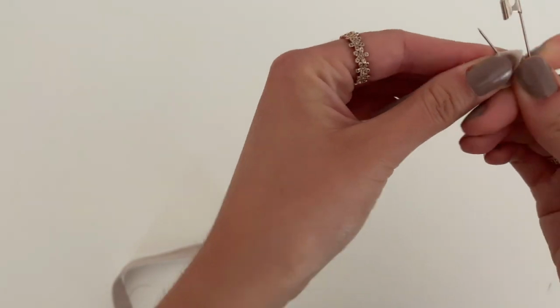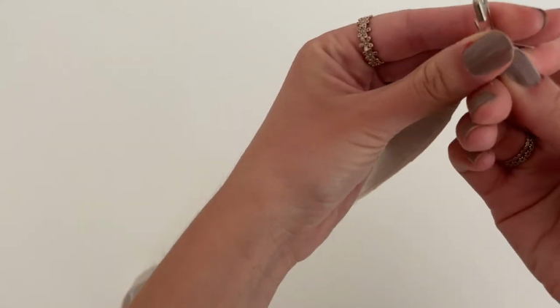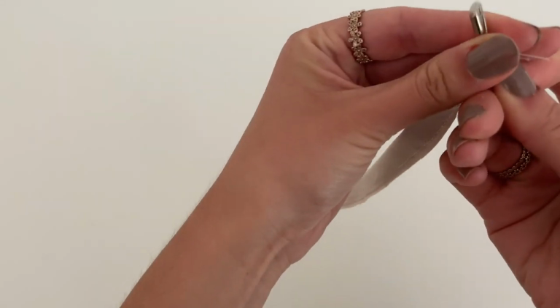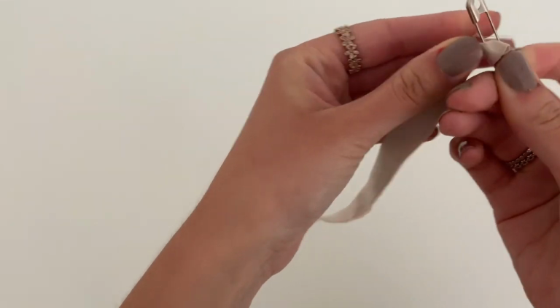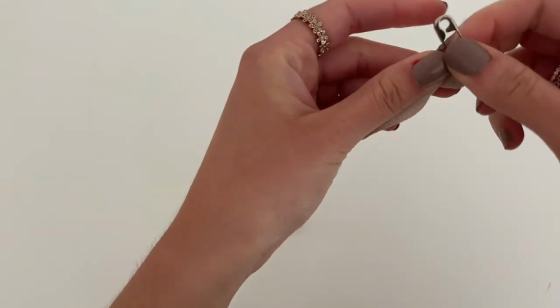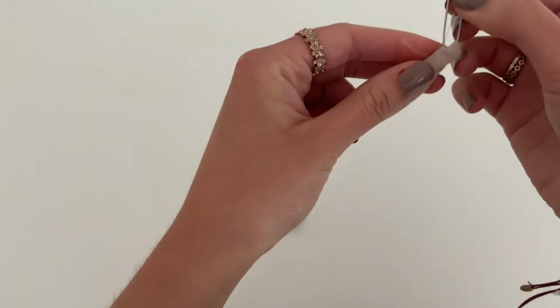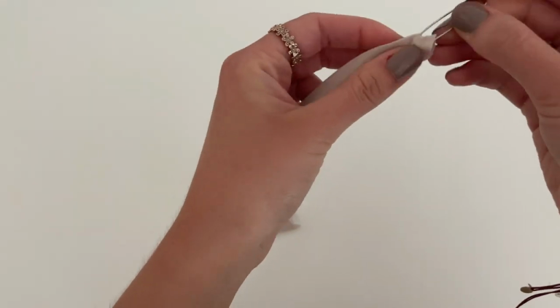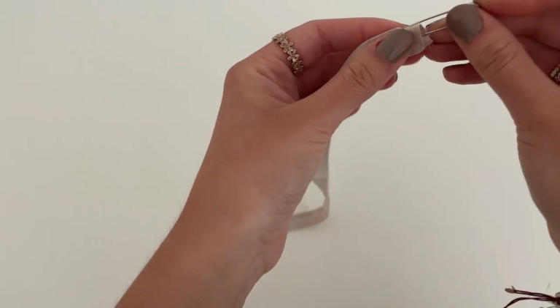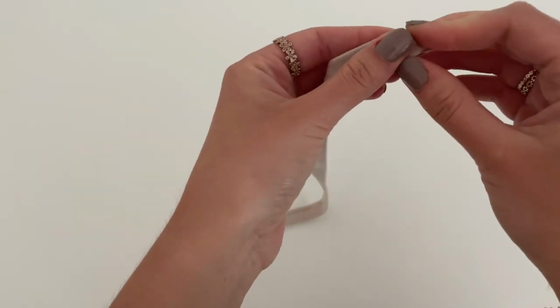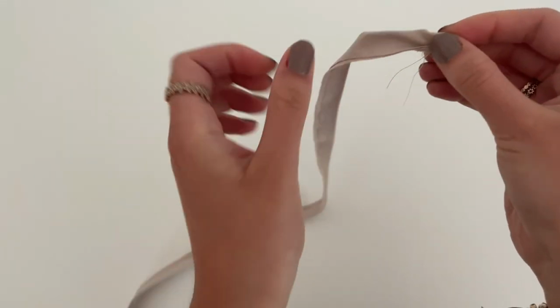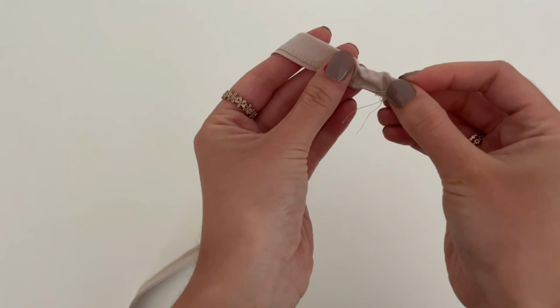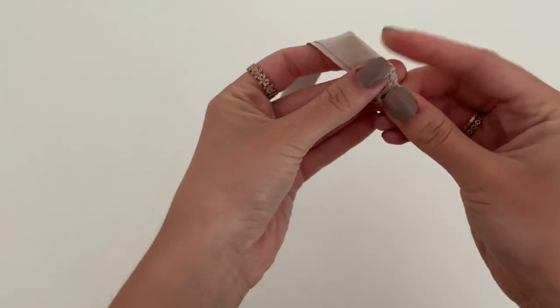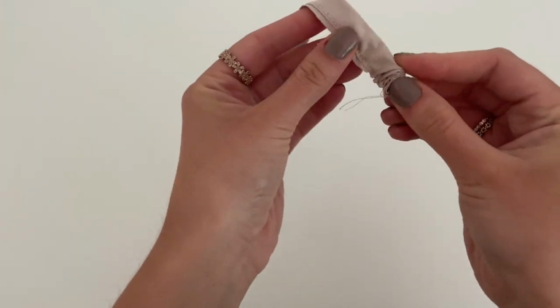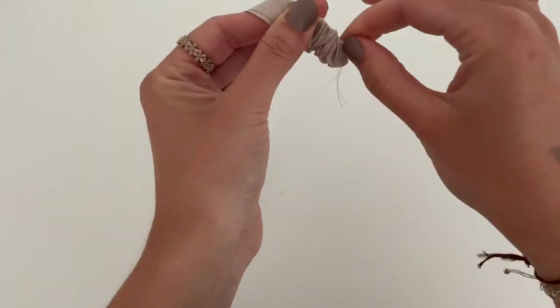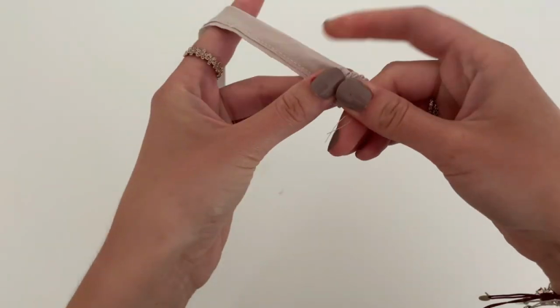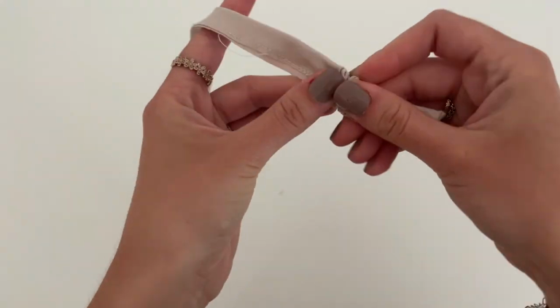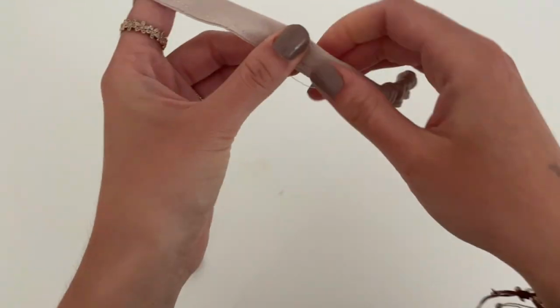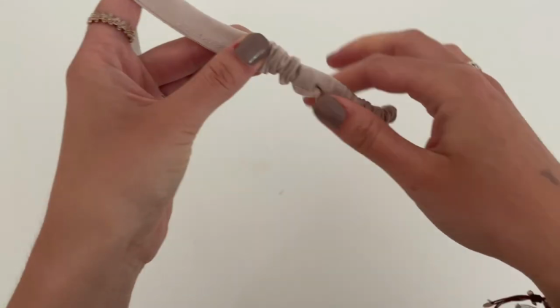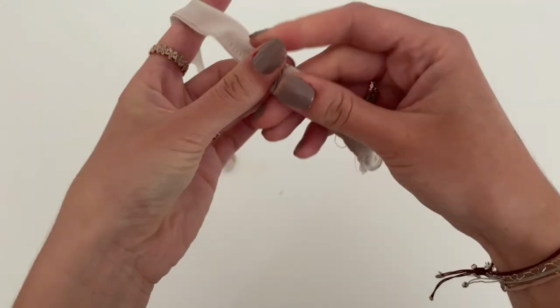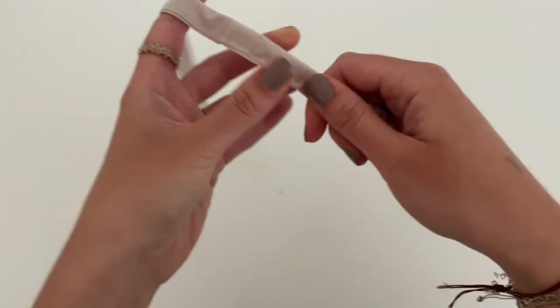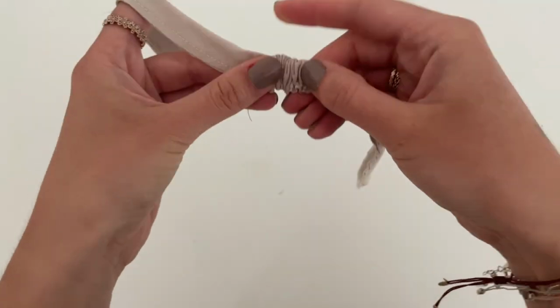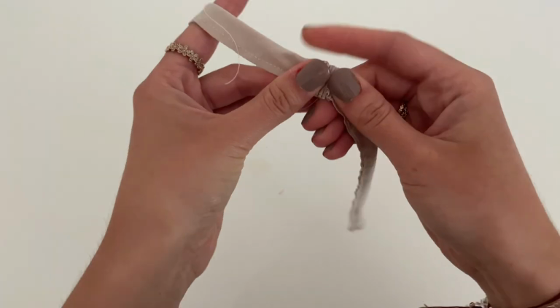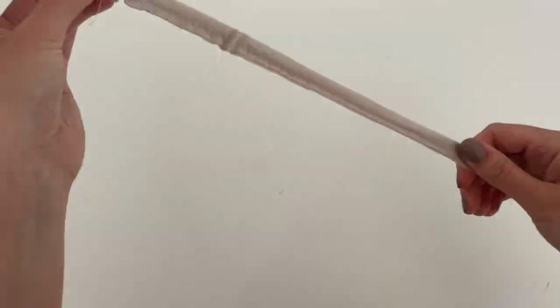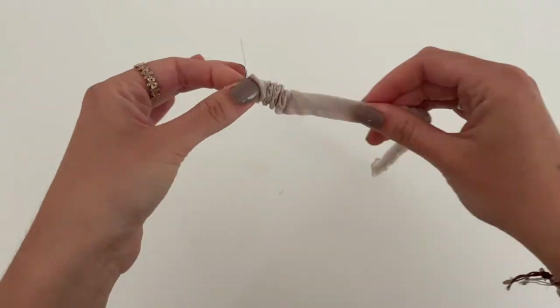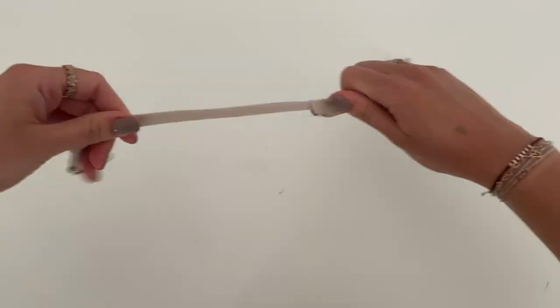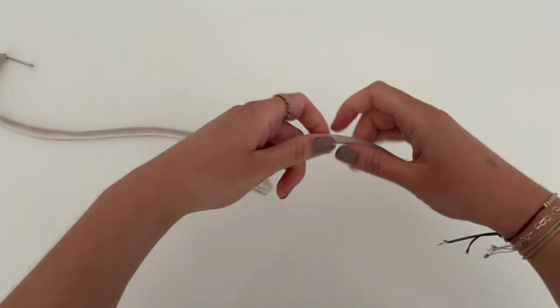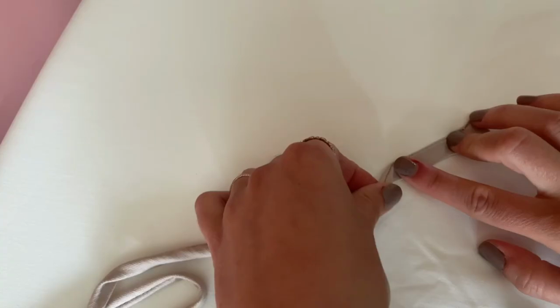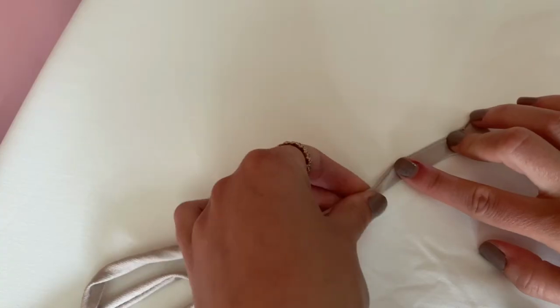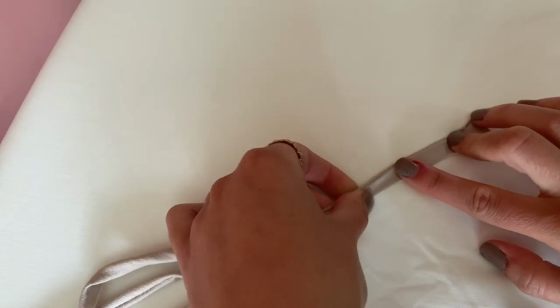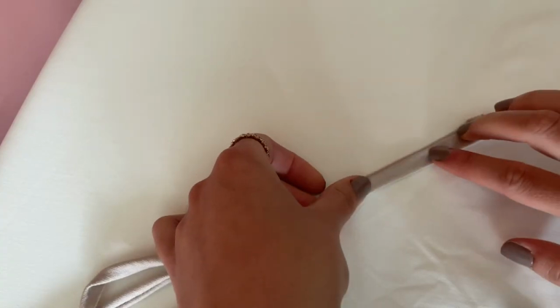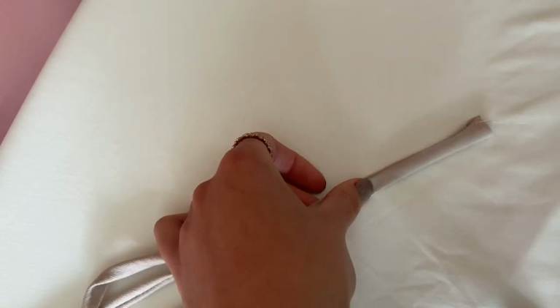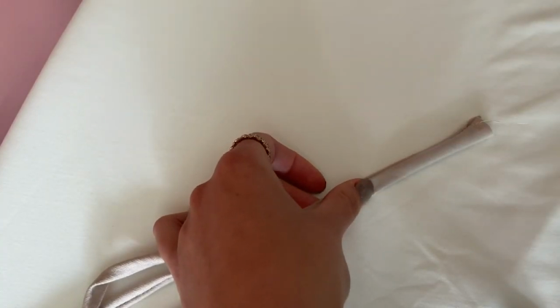Go with the pin through one fabric layer and then put the head of the safety pin through the tube and start wiggling and pulling your safety pin down till the safety pin comes out. And then iron them flat.